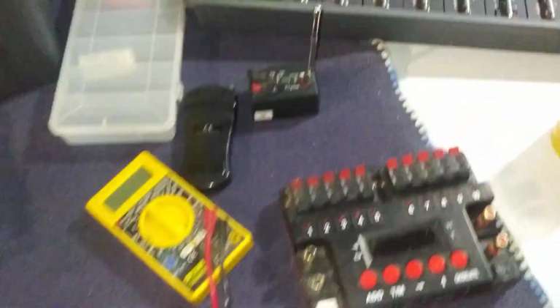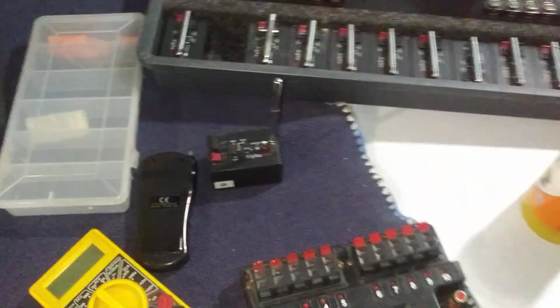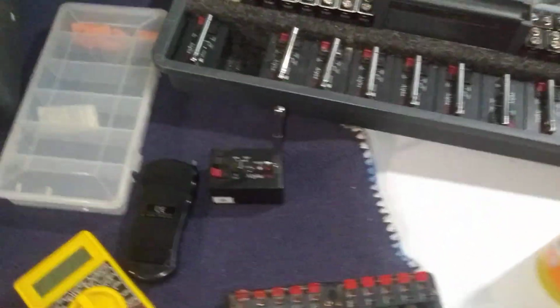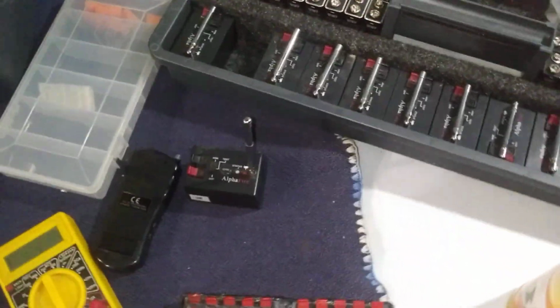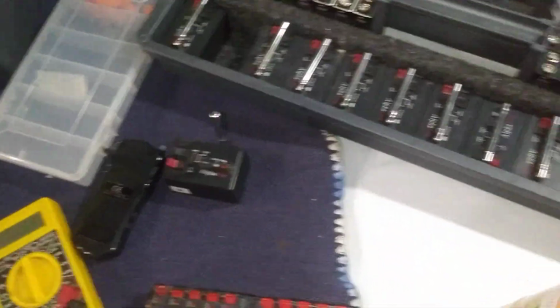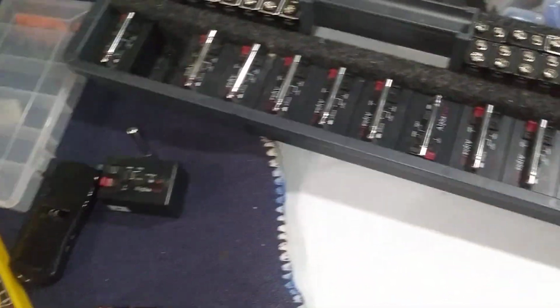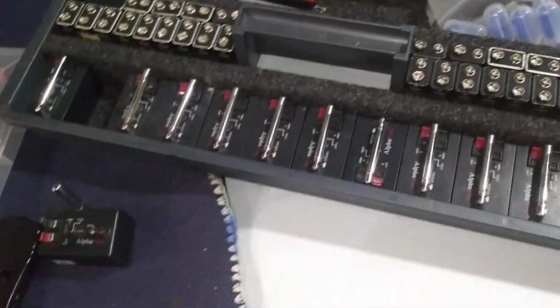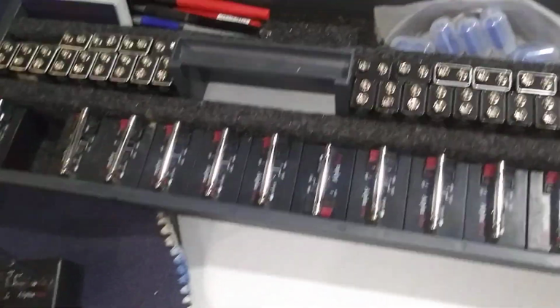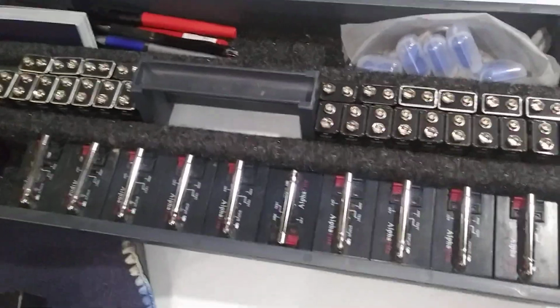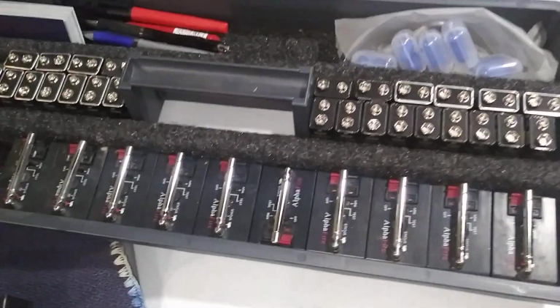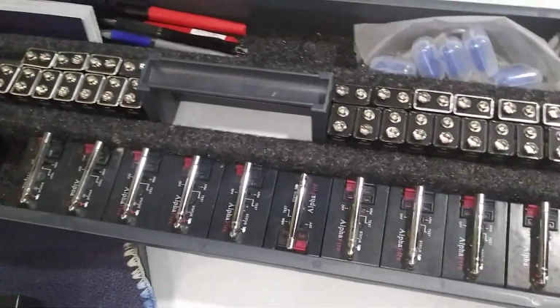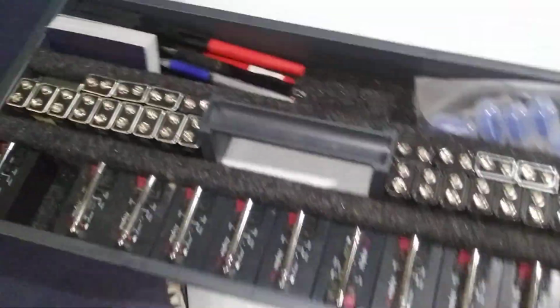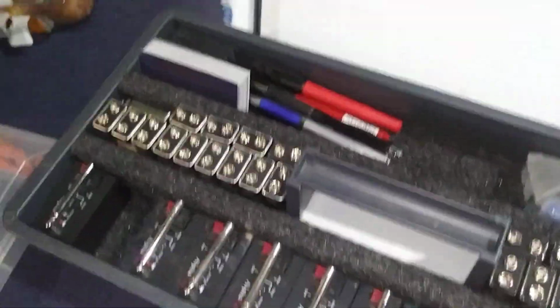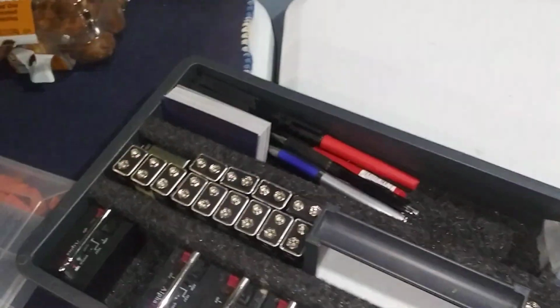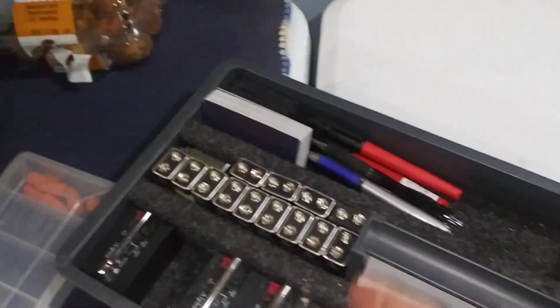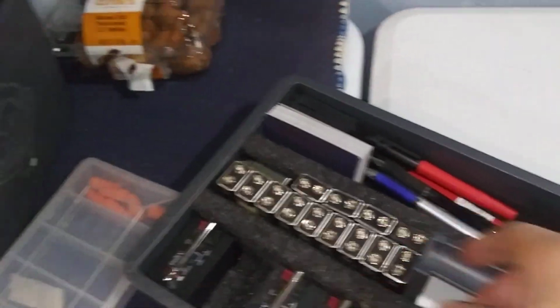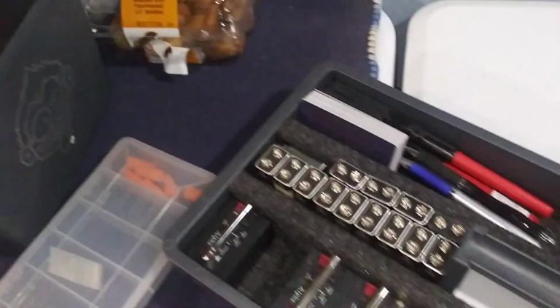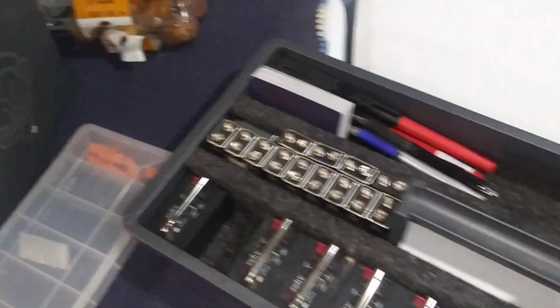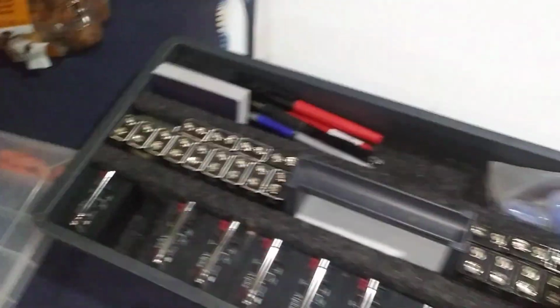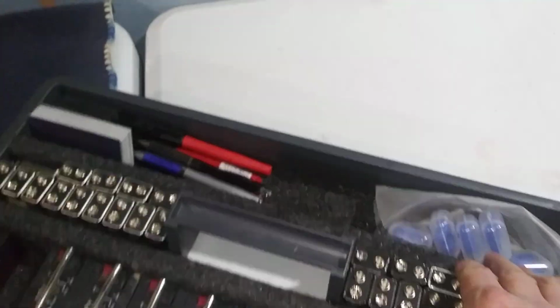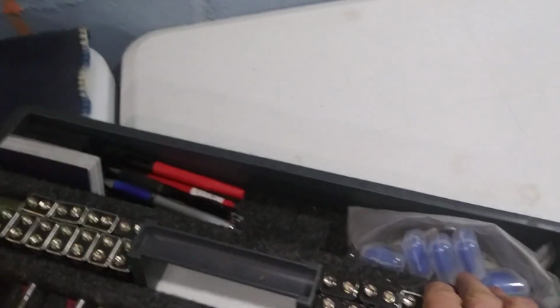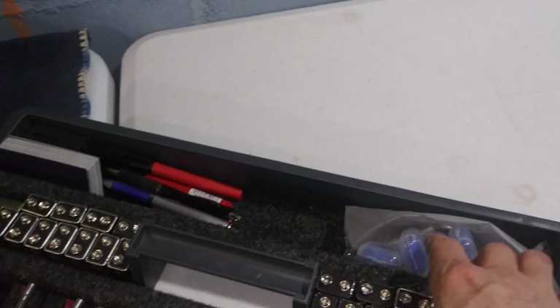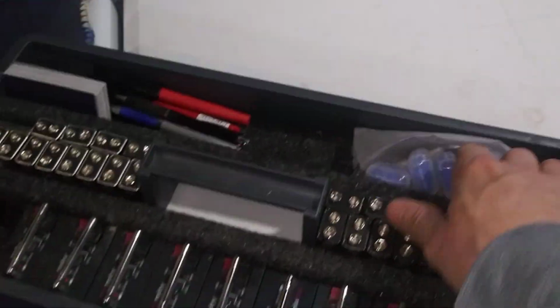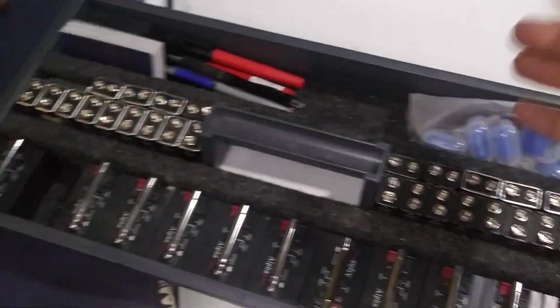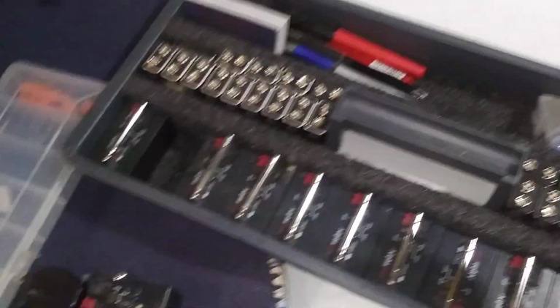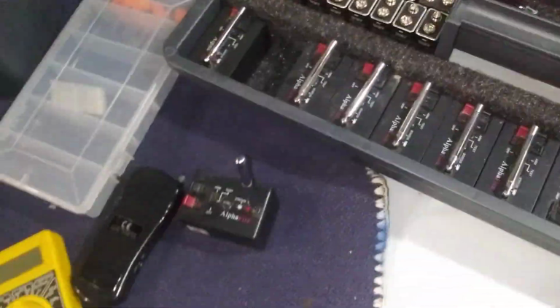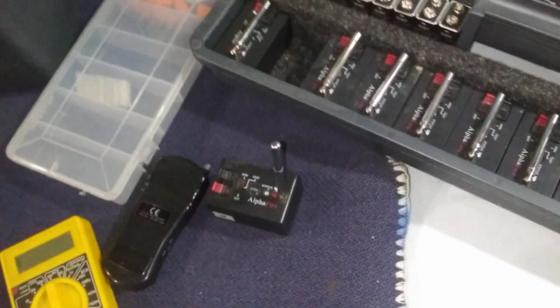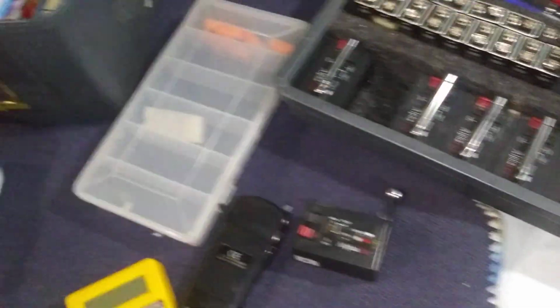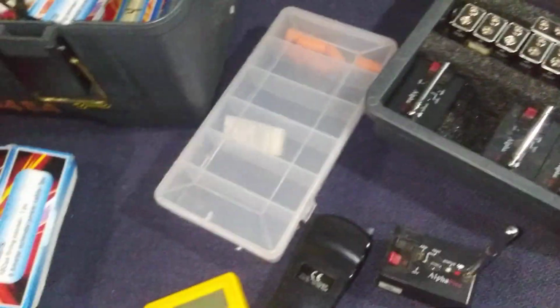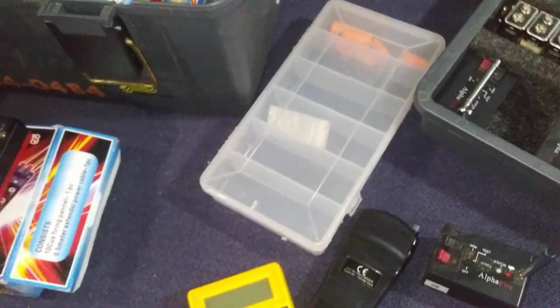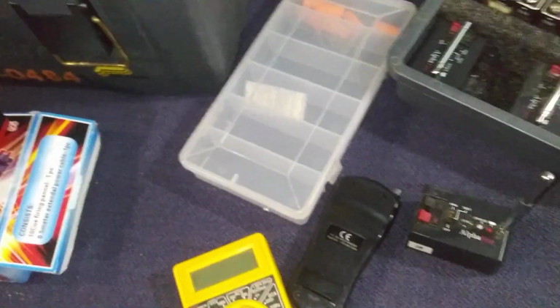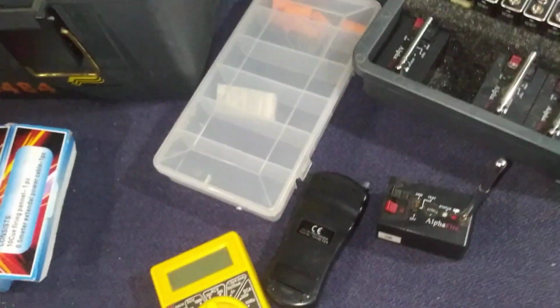What else can I show you here — batteries, markers, business cards, safety glasses, earplugs.